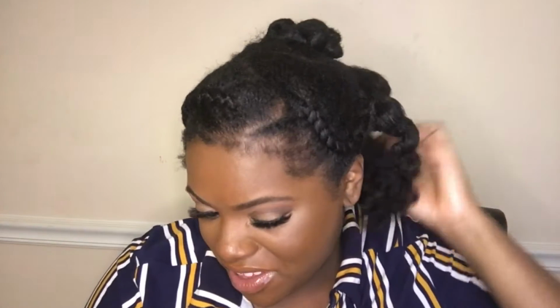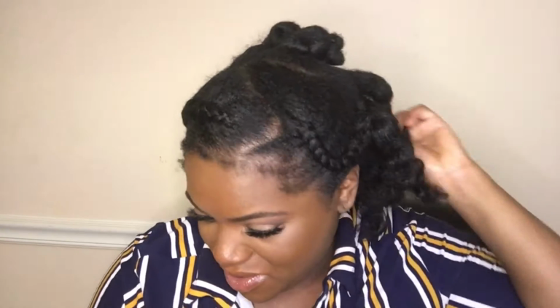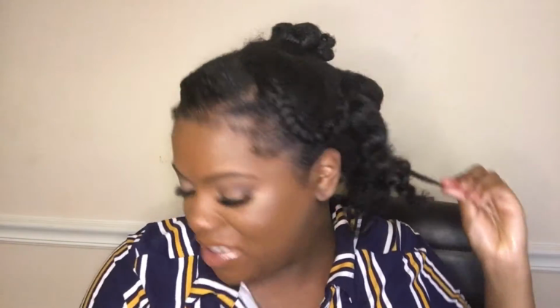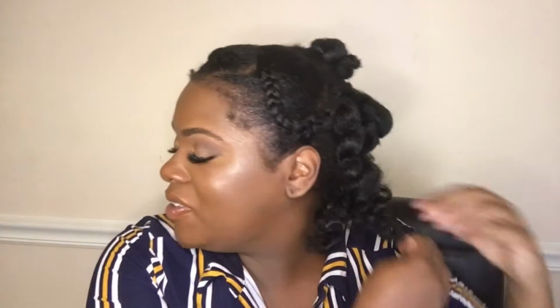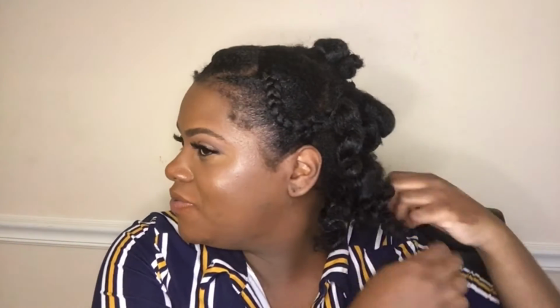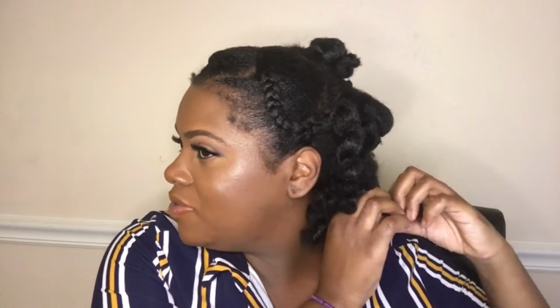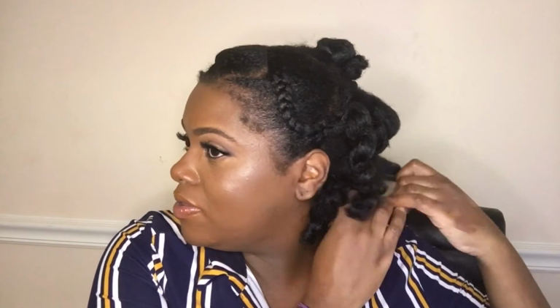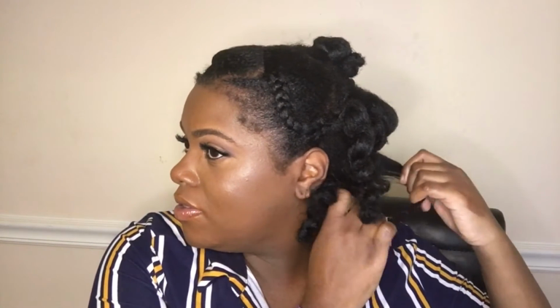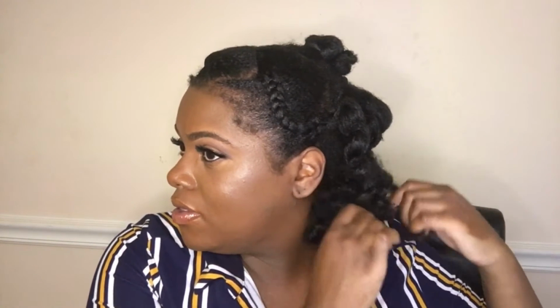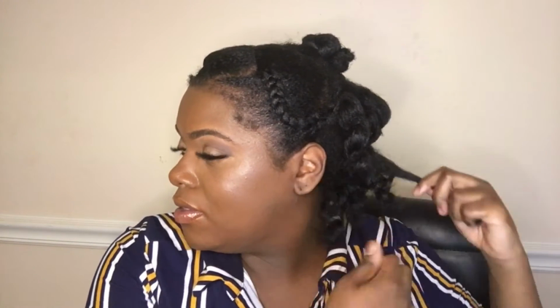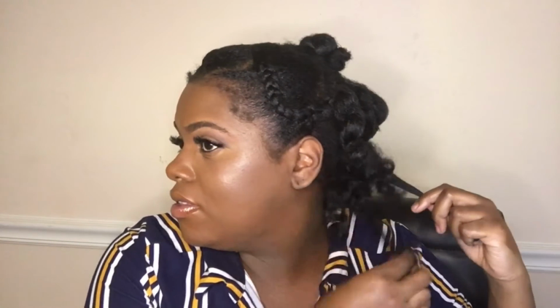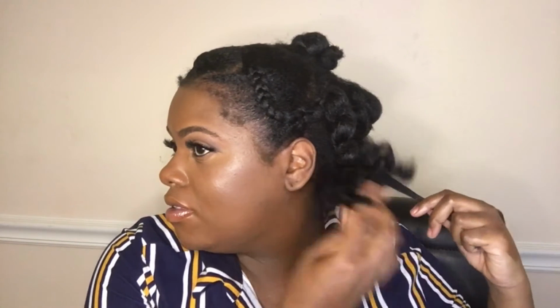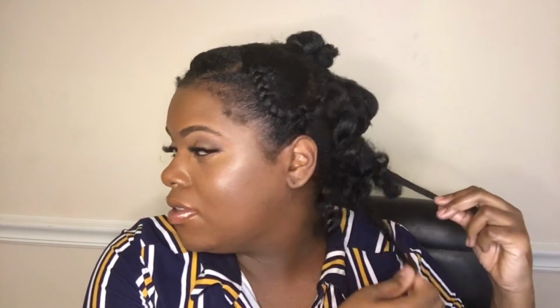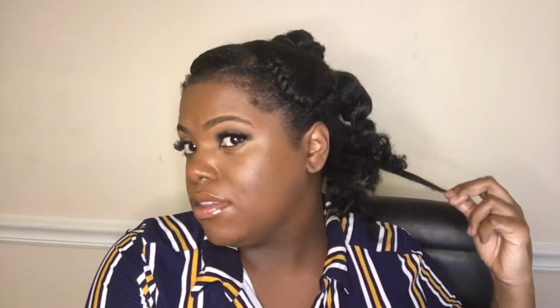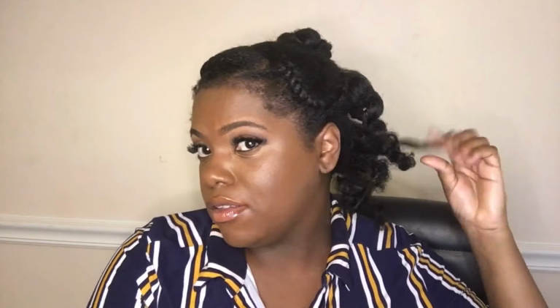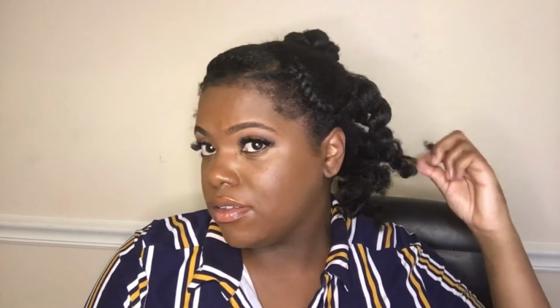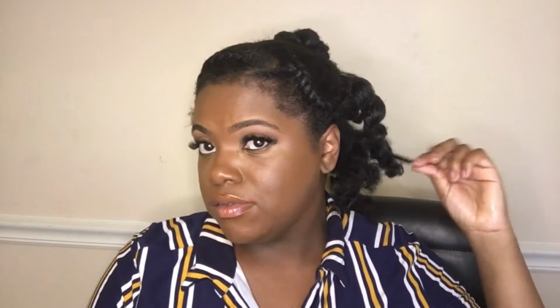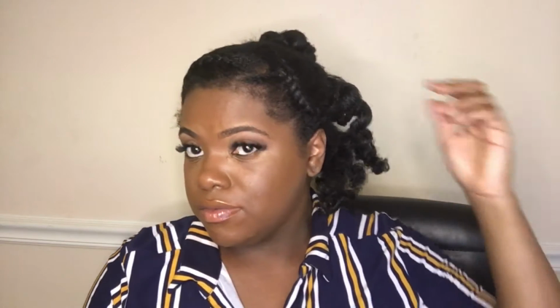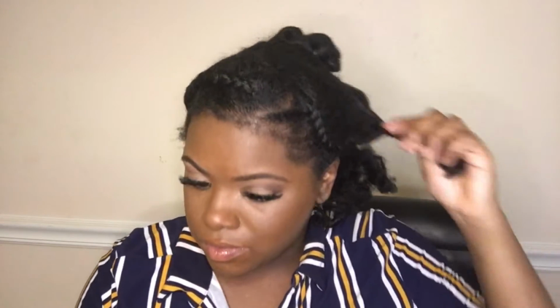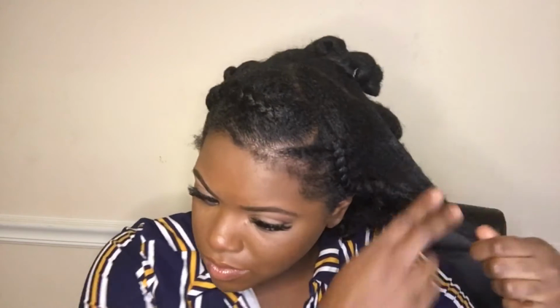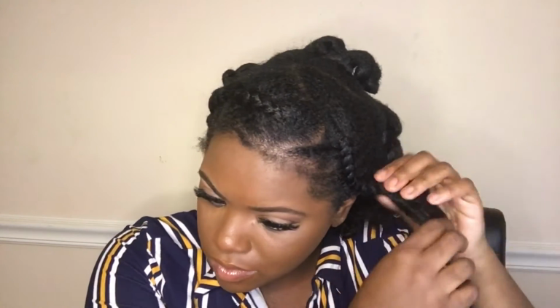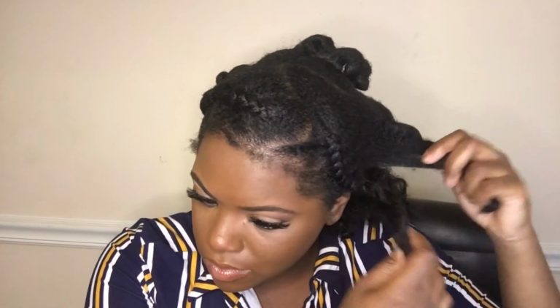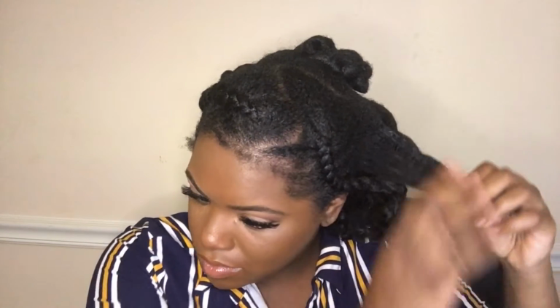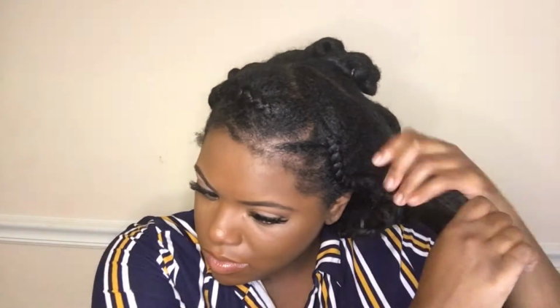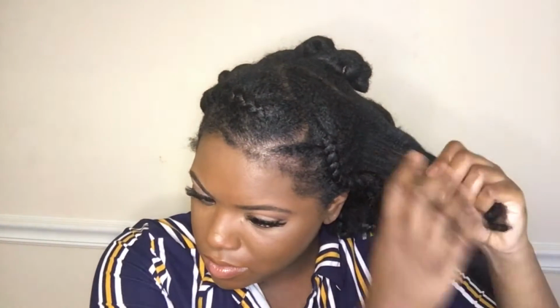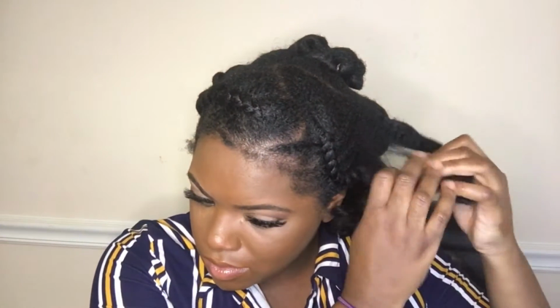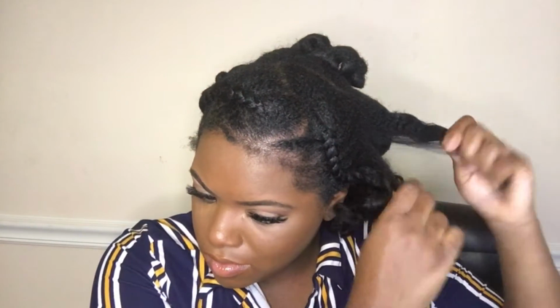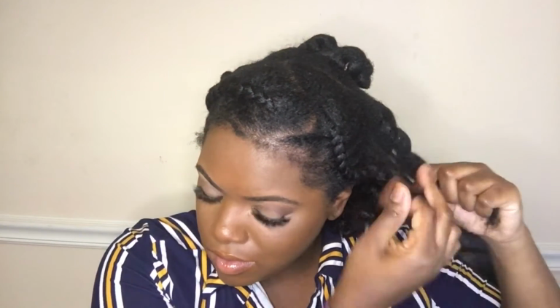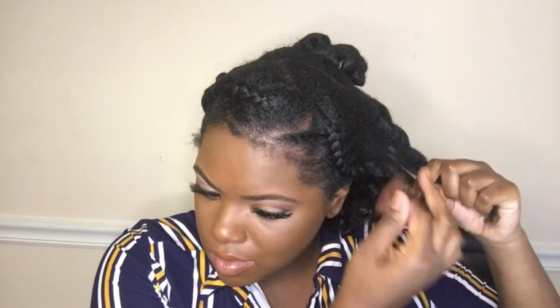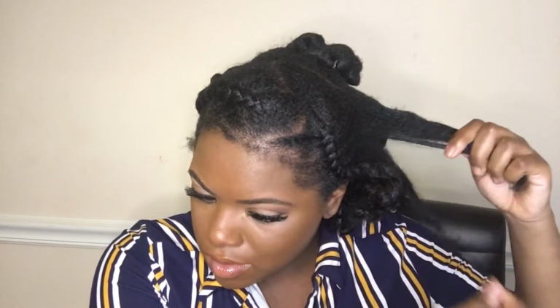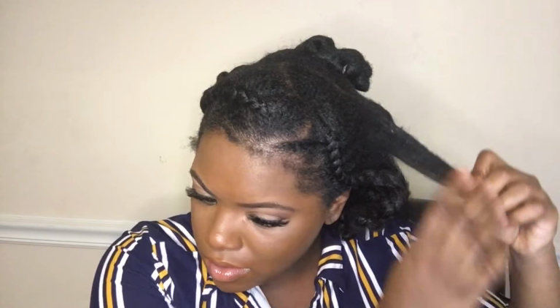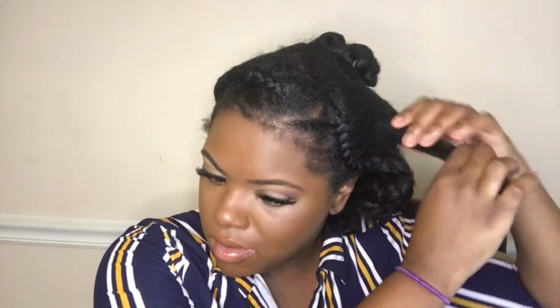But as you can see it looks really cute. The curls are spirally and I like it — it's kind of giving me a wavy vibe.